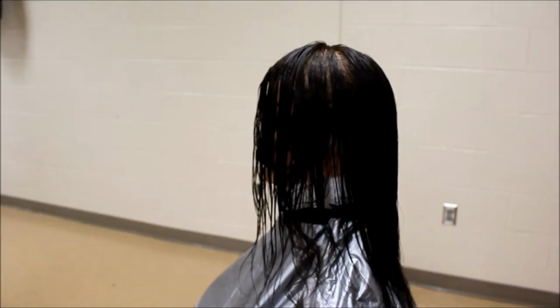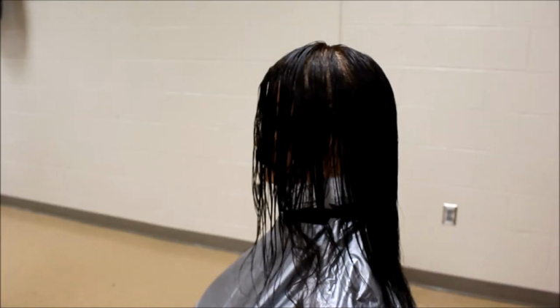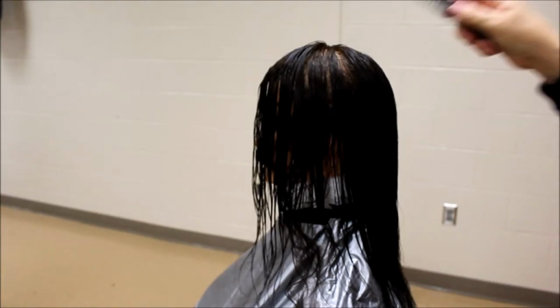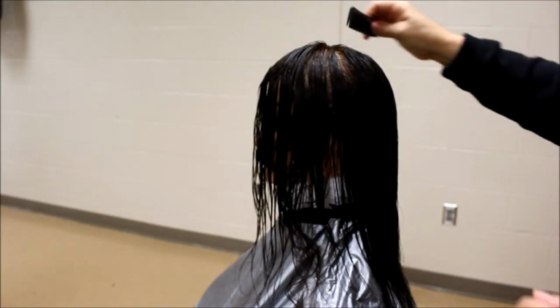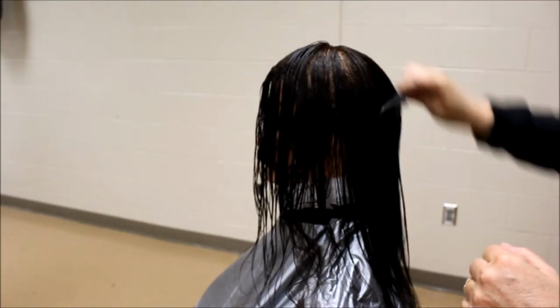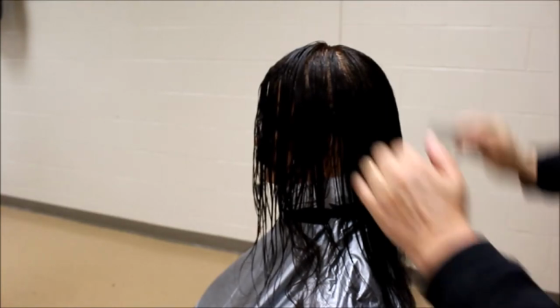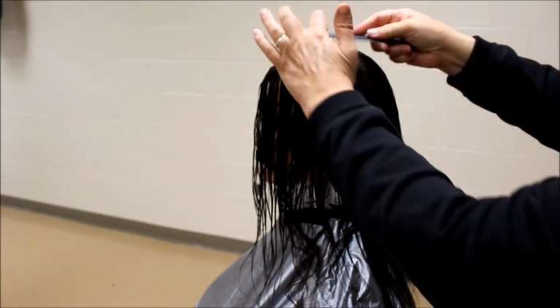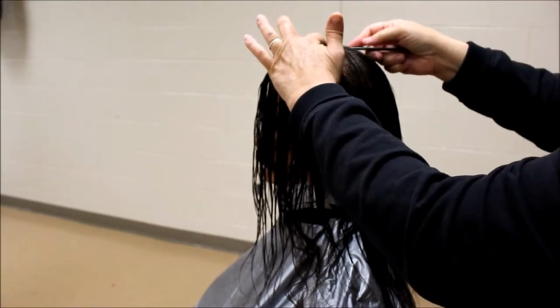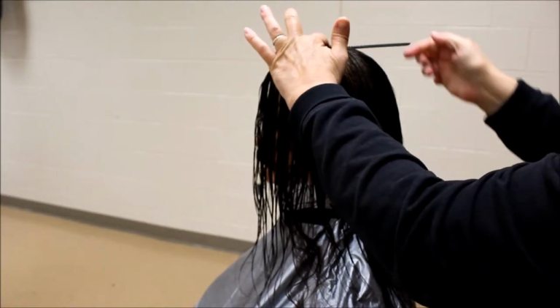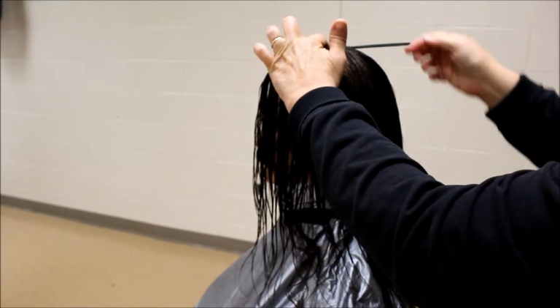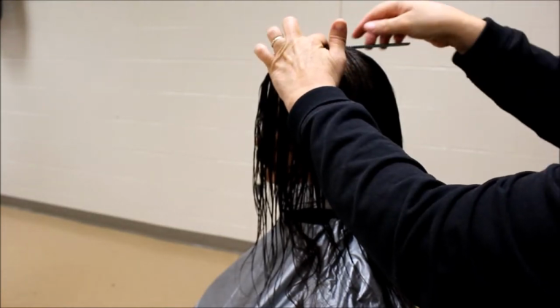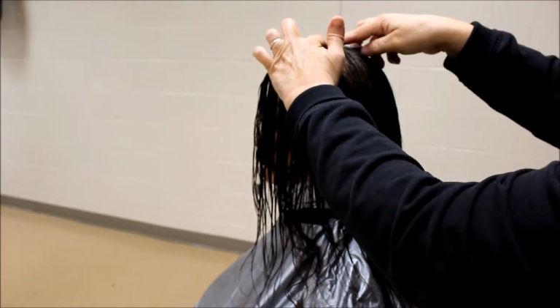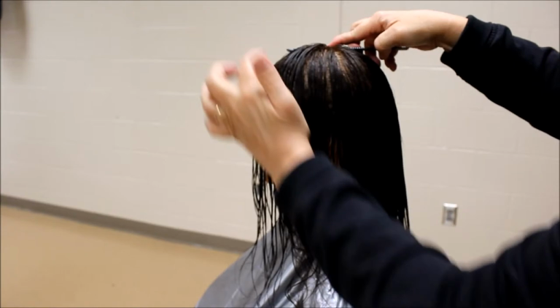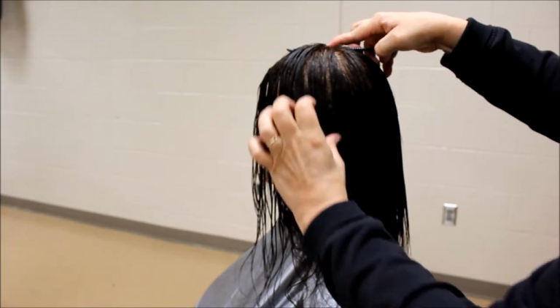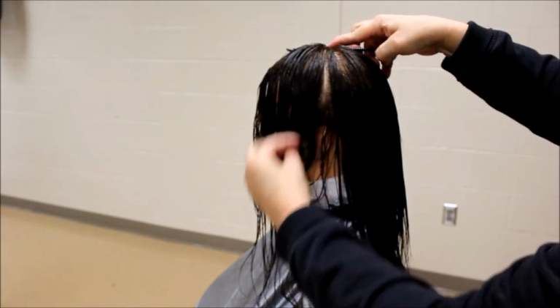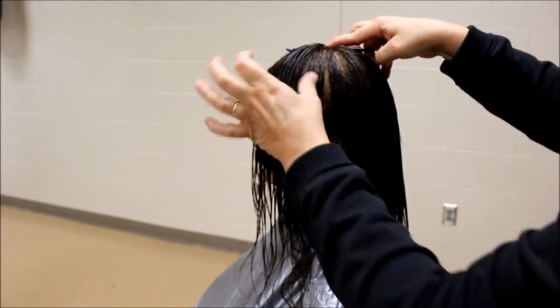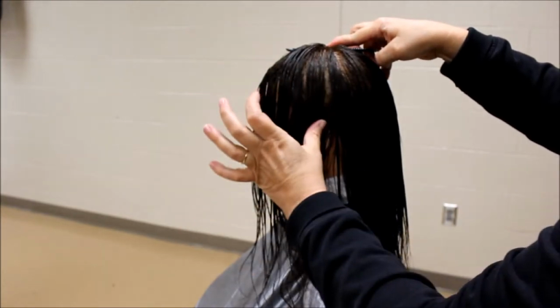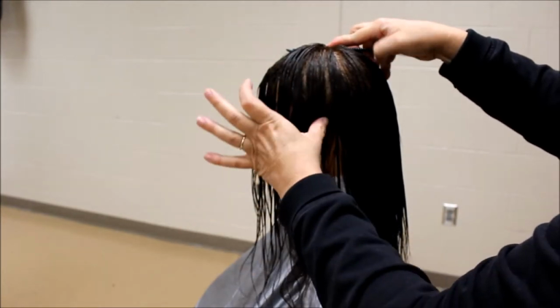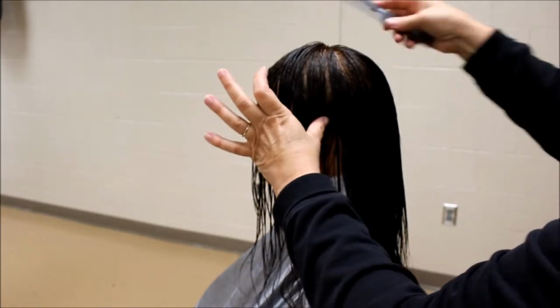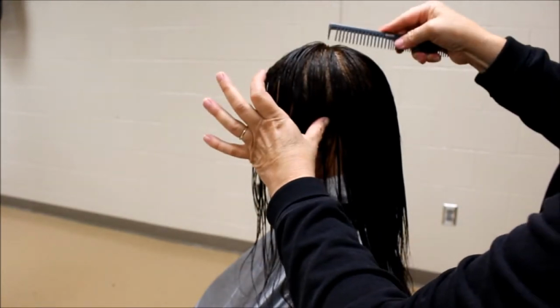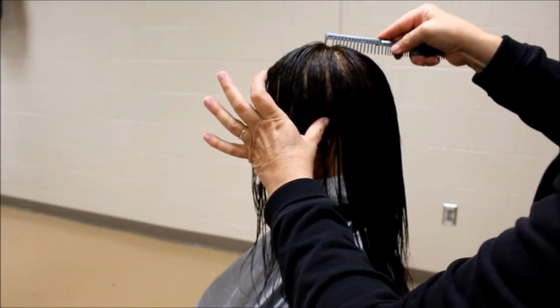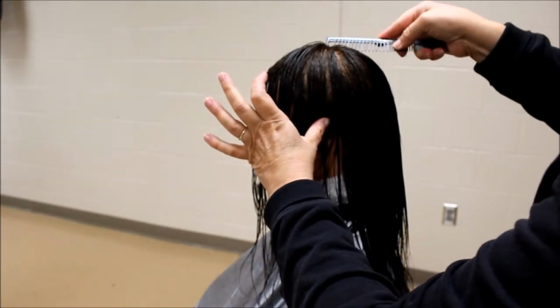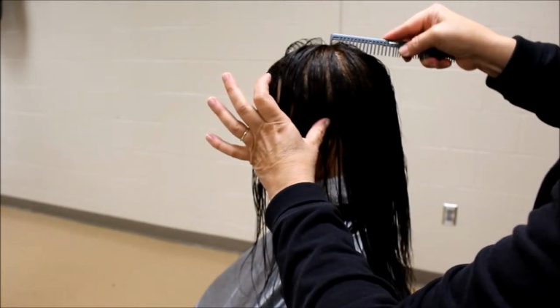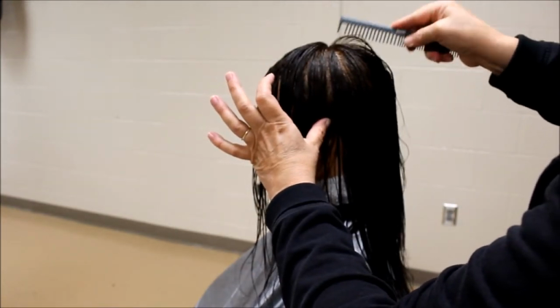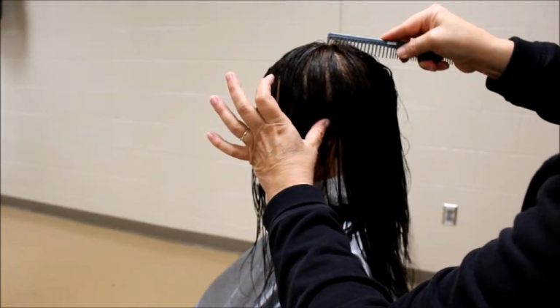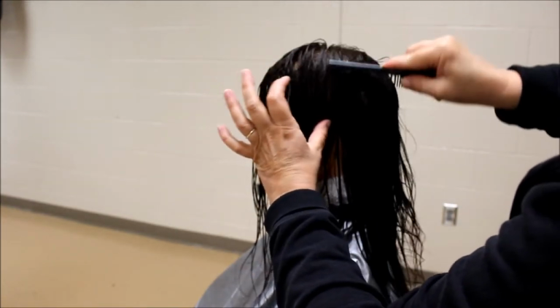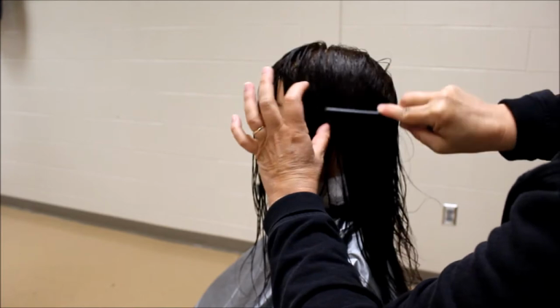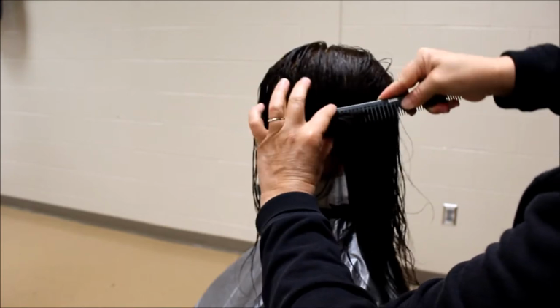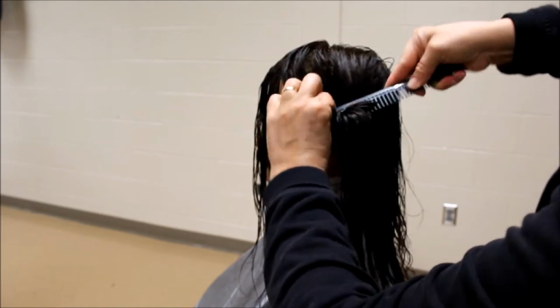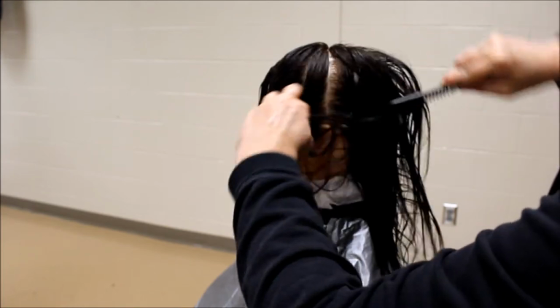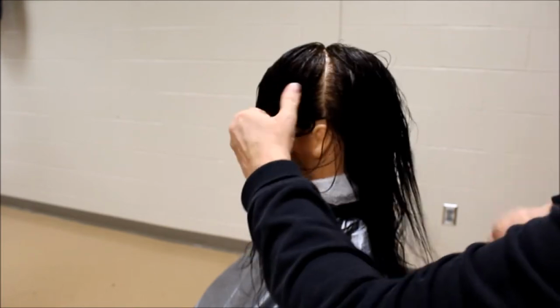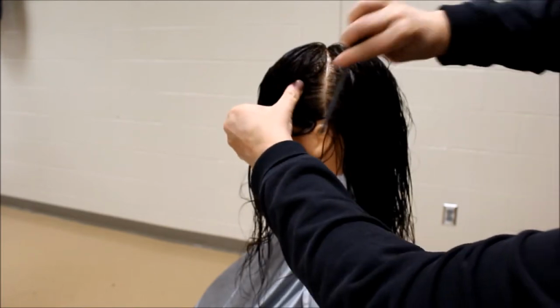To create a four-section parting, draw a line from the apex to the top of the ear. Keep the comb flat. Place your thumb on the top of the ear and grab the hair to separate it.